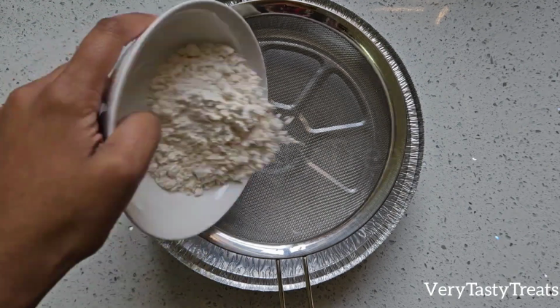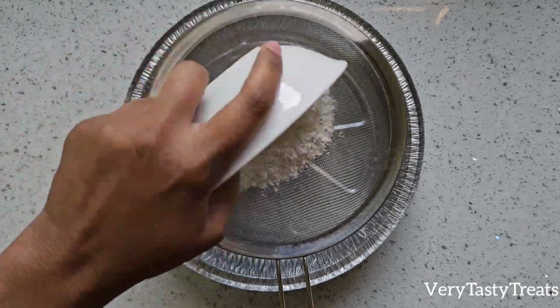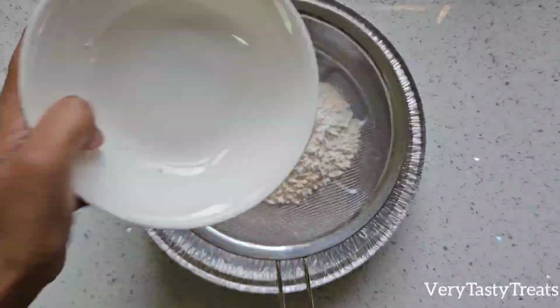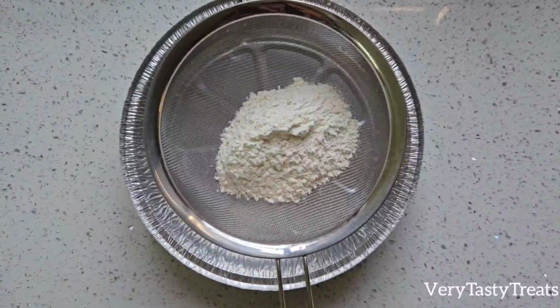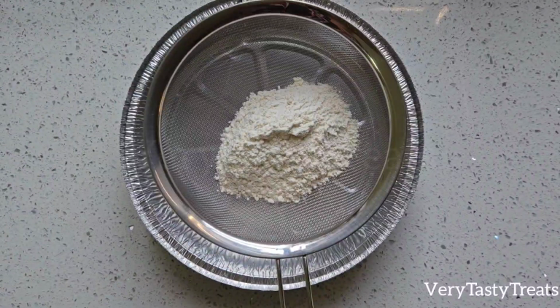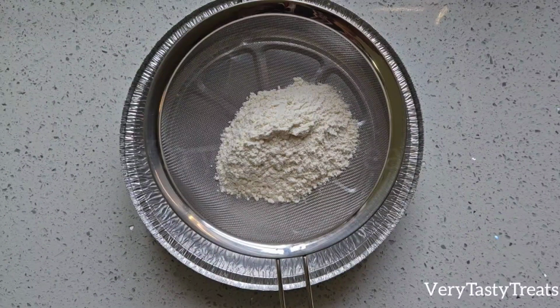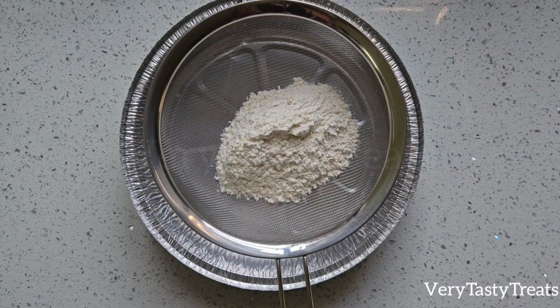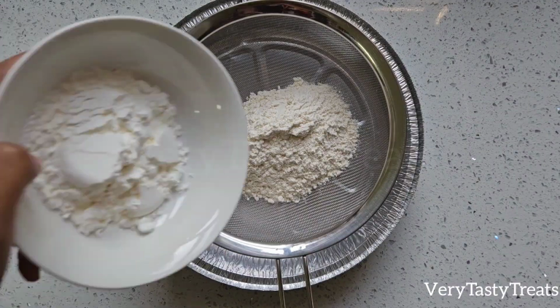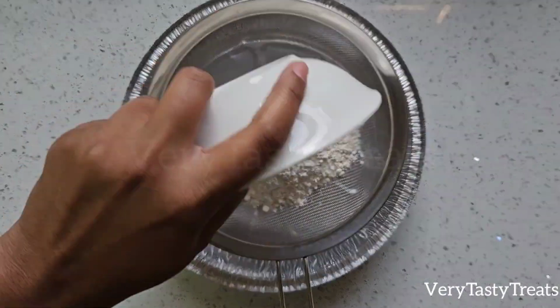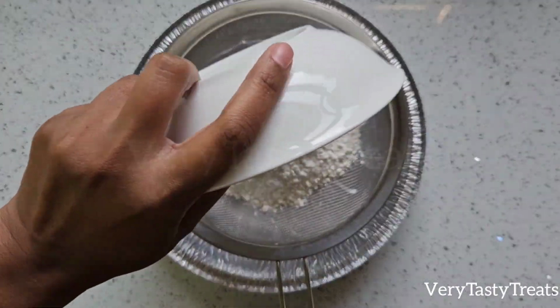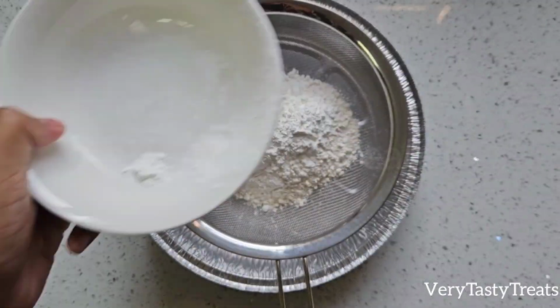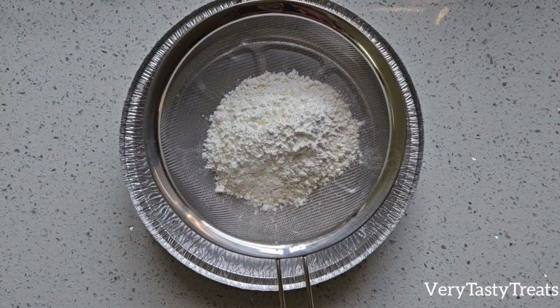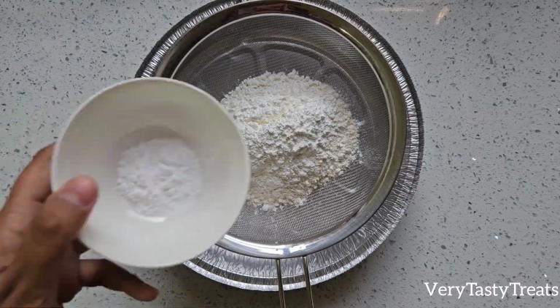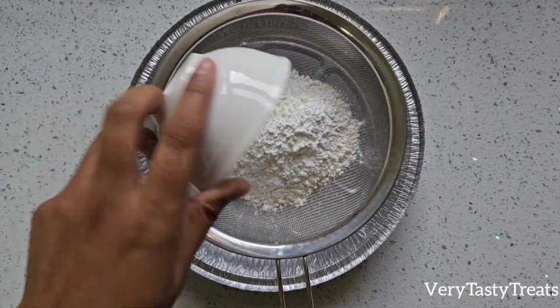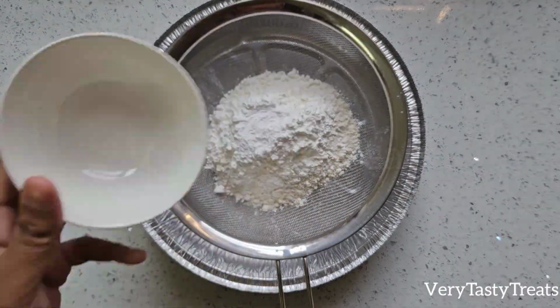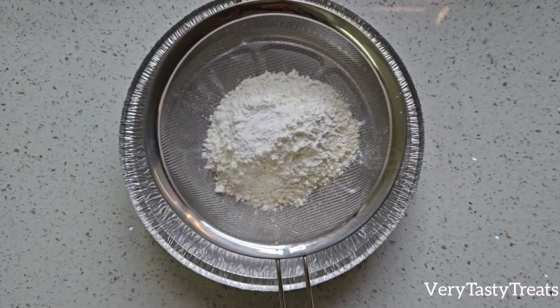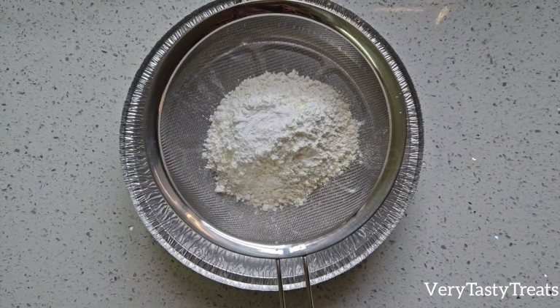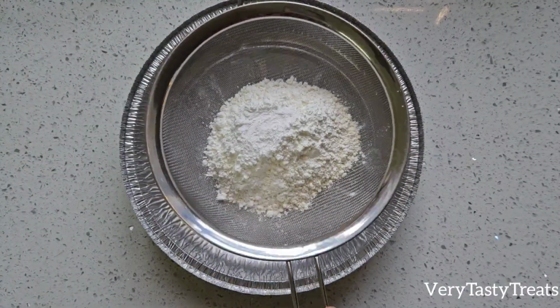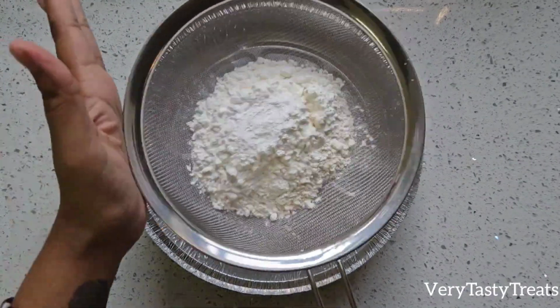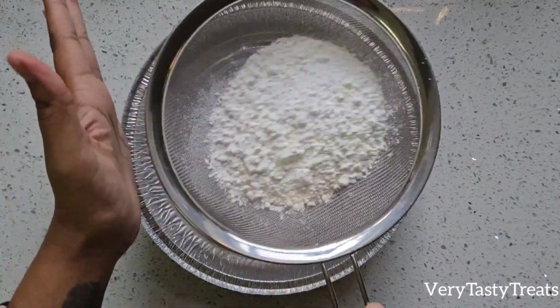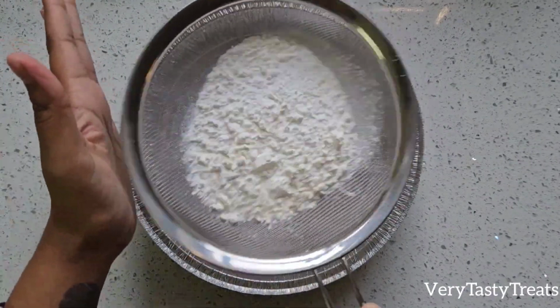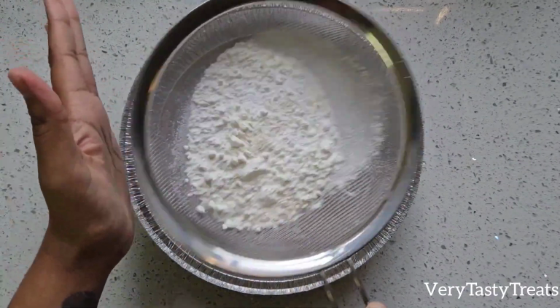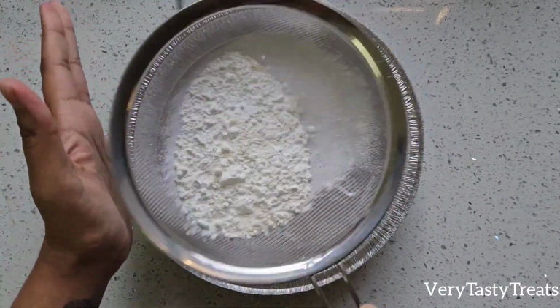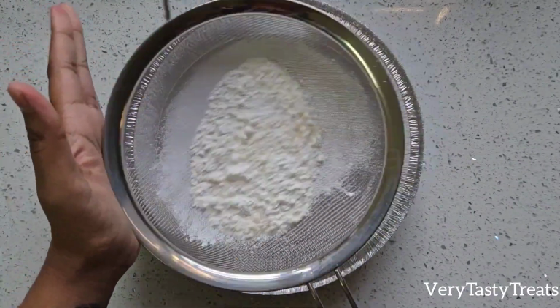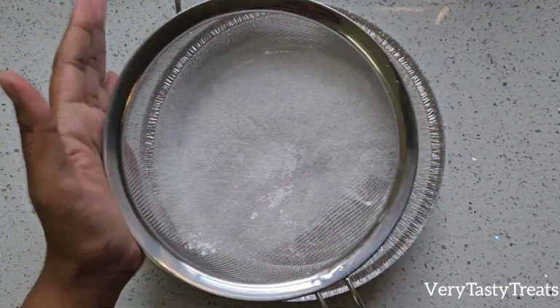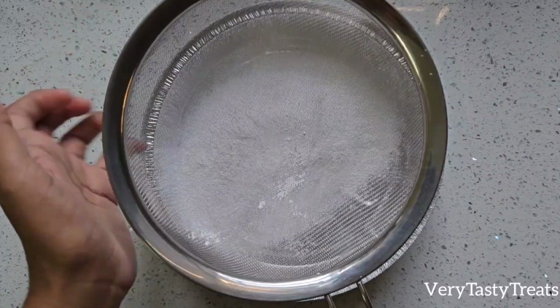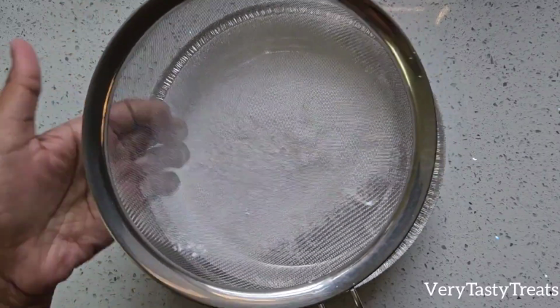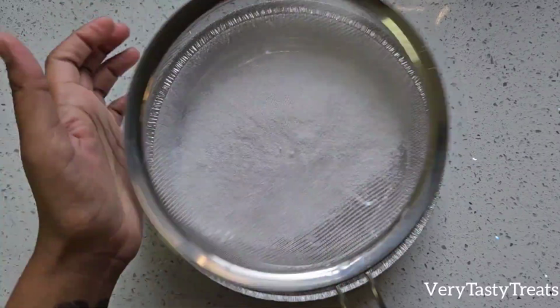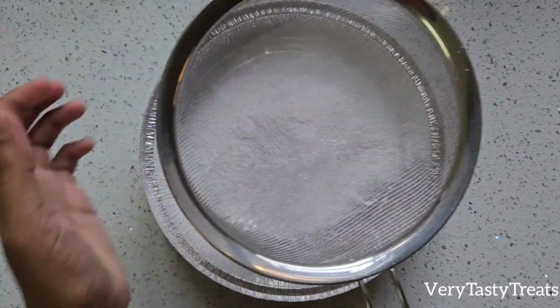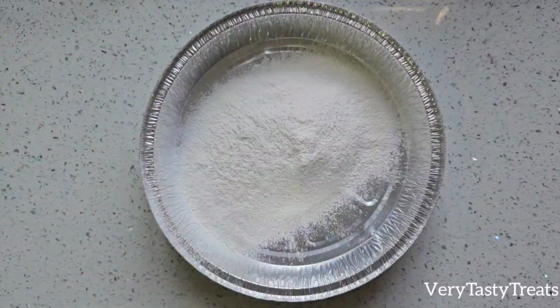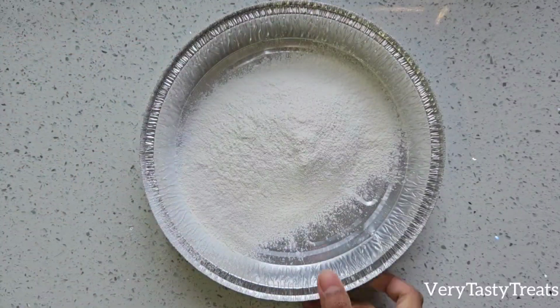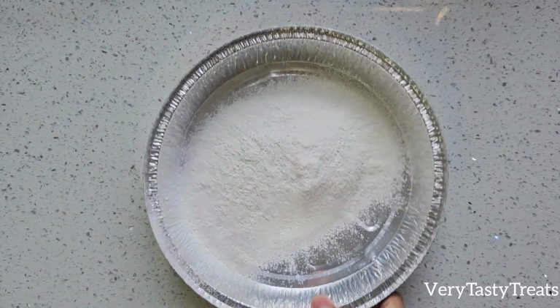Combine half a cup of flour, a quarter cup of corn flour or maizena, and a teaspoon of baking powder. Sift it twice and set it aside till needed.